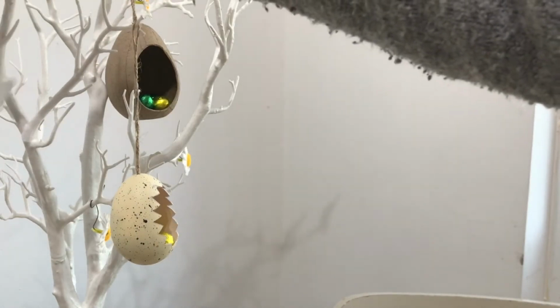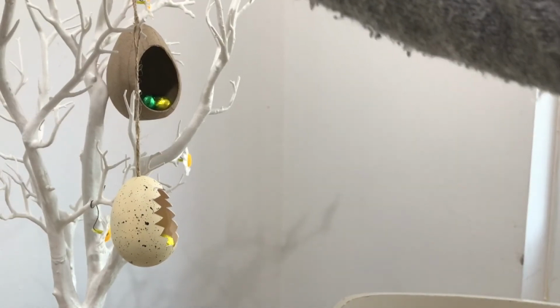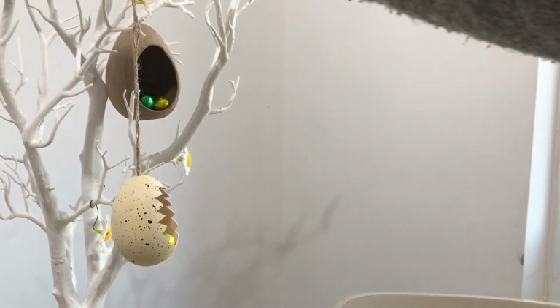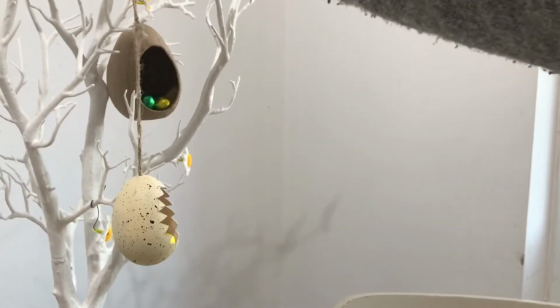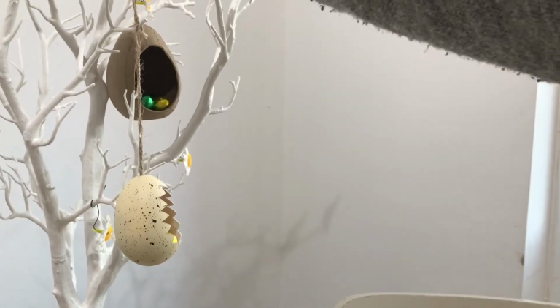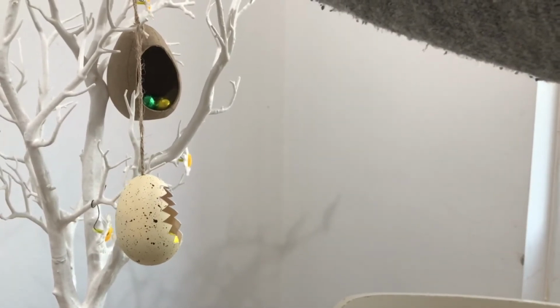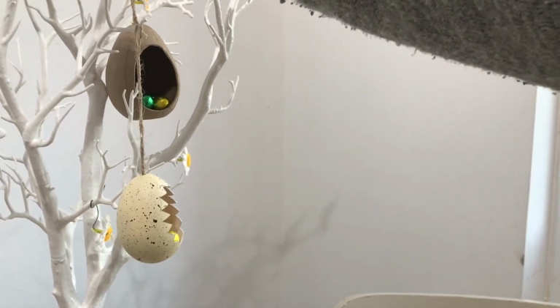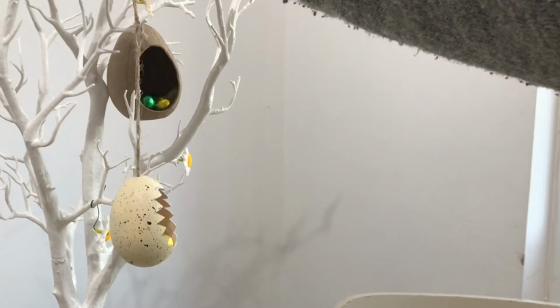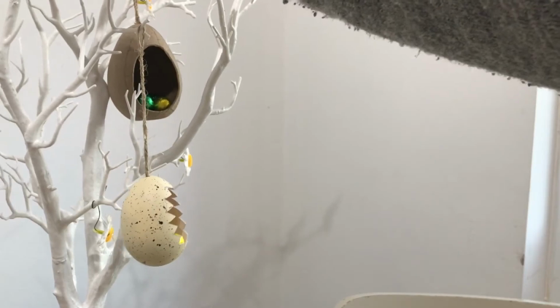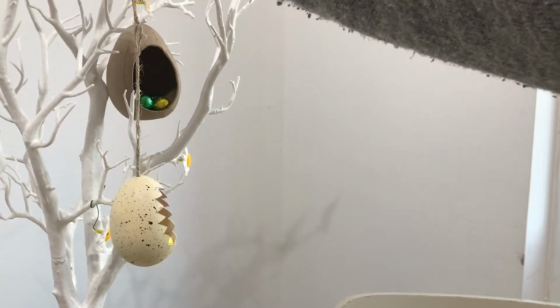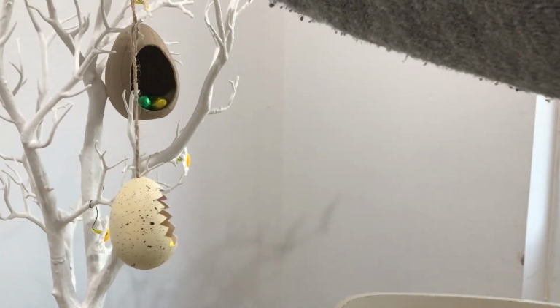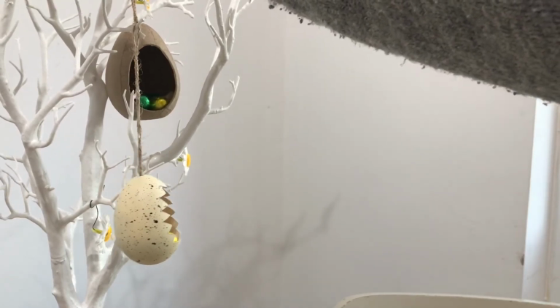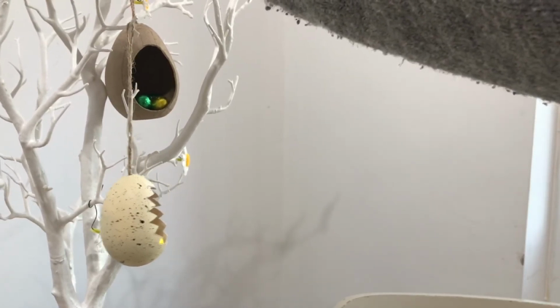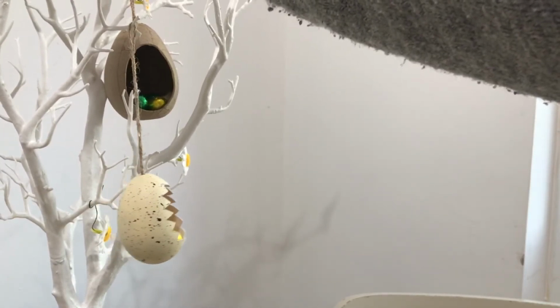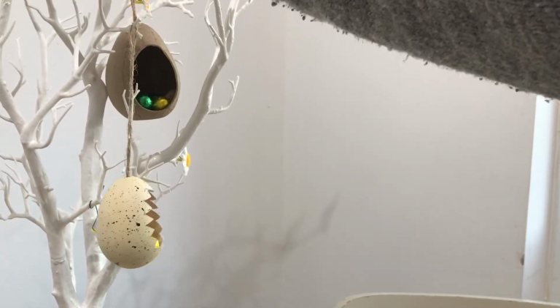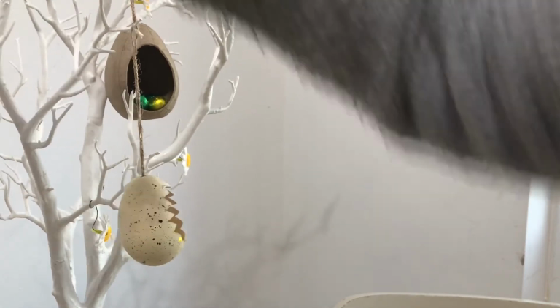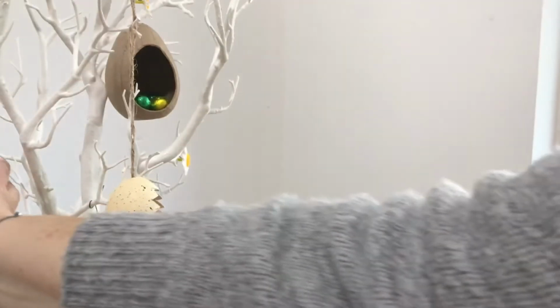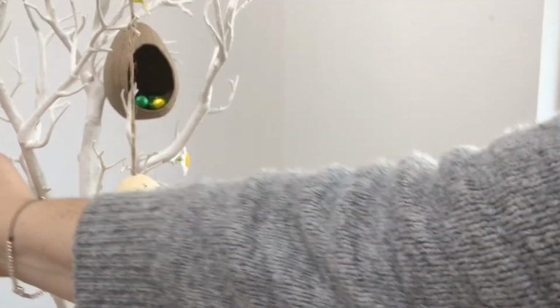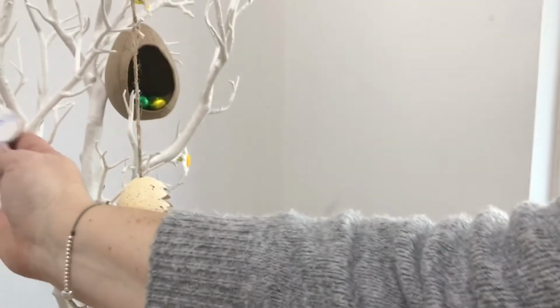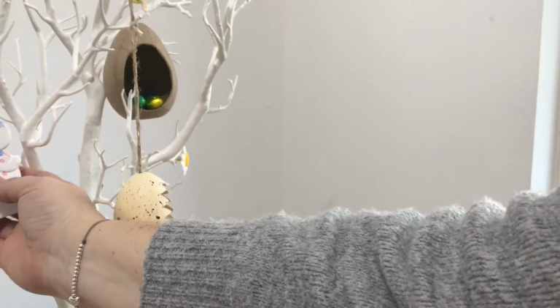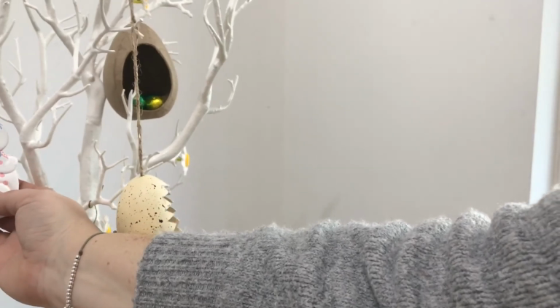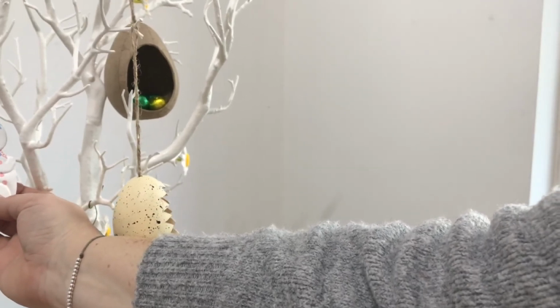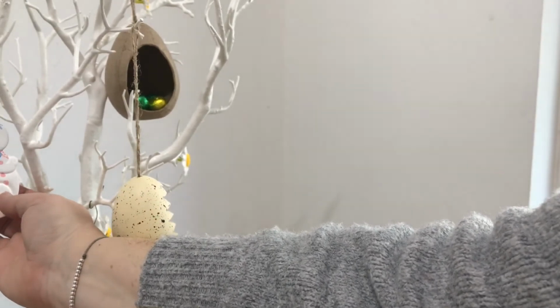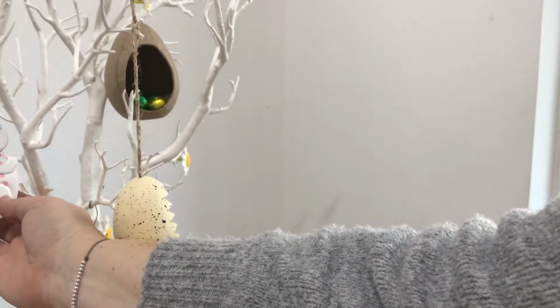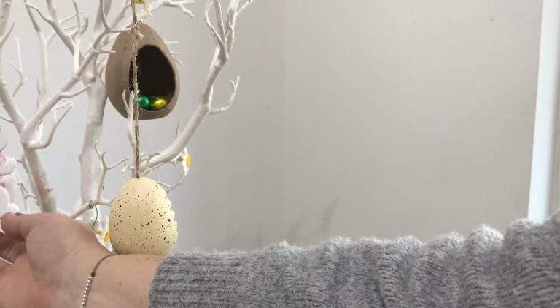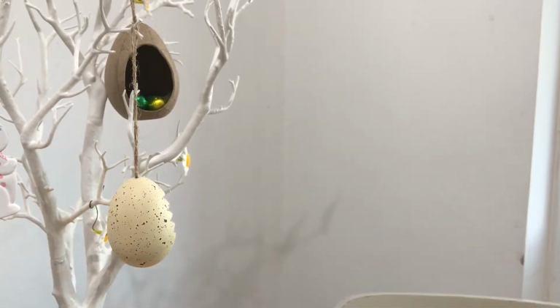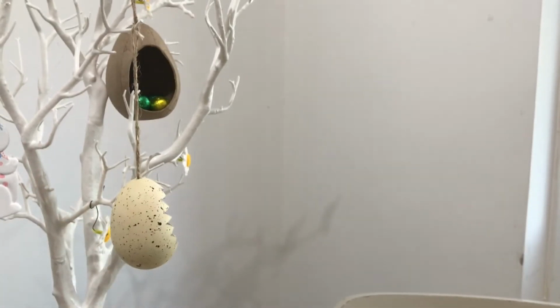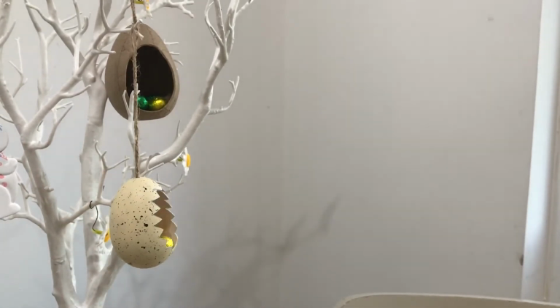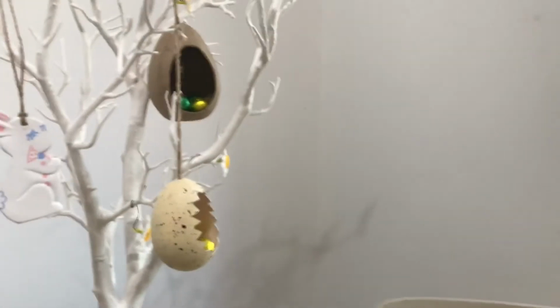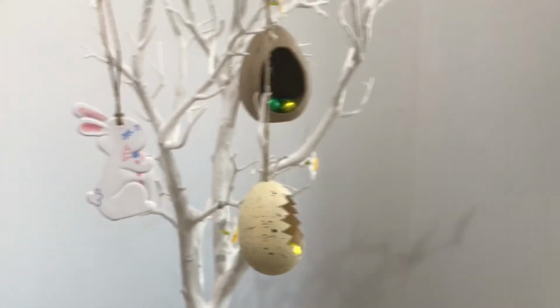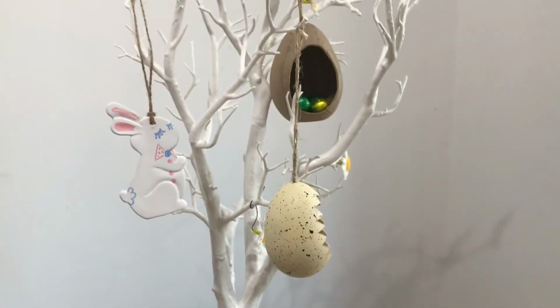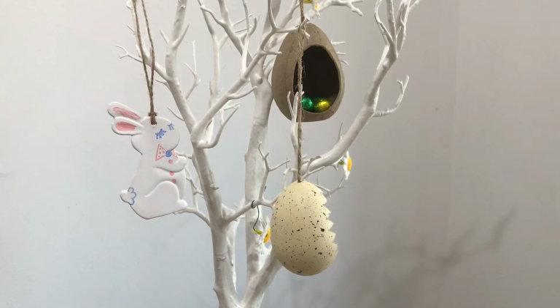And of course, what's nice about these things is they can be used year in, year out. And obviously your children can very easily do this themselves.